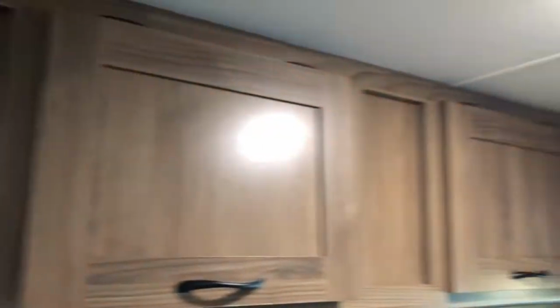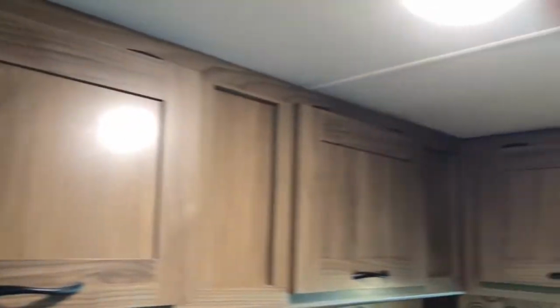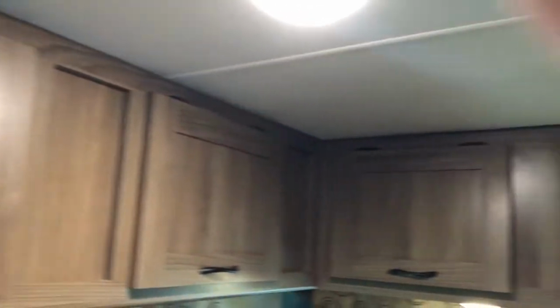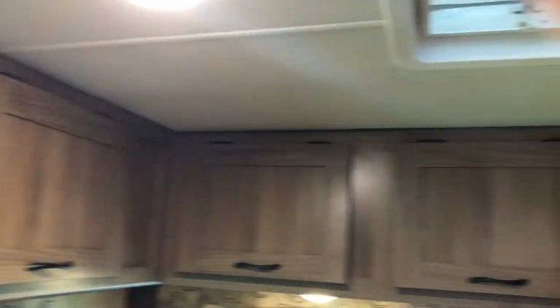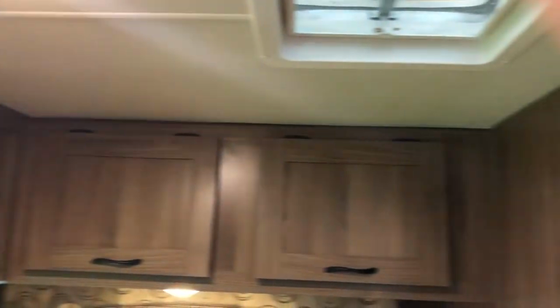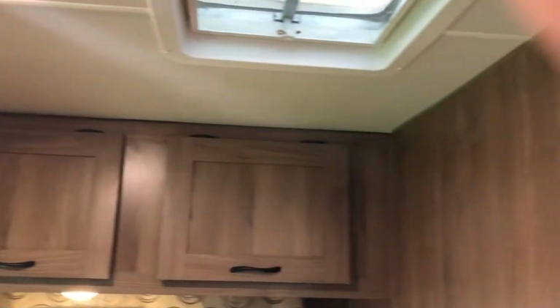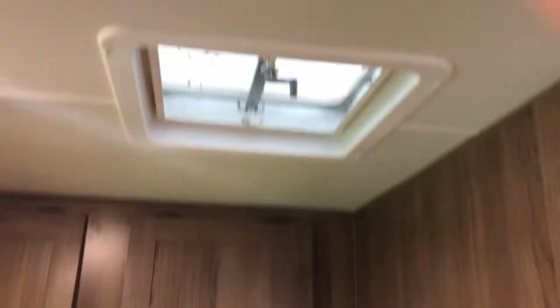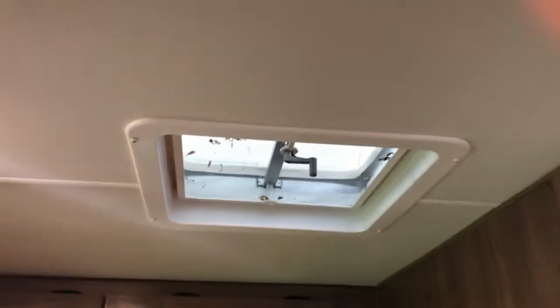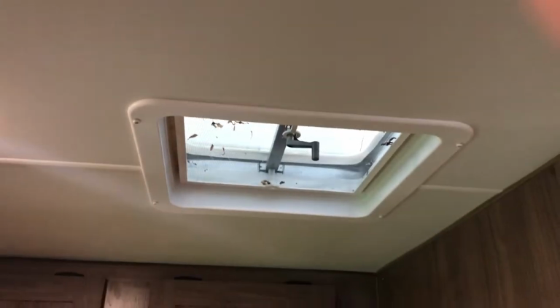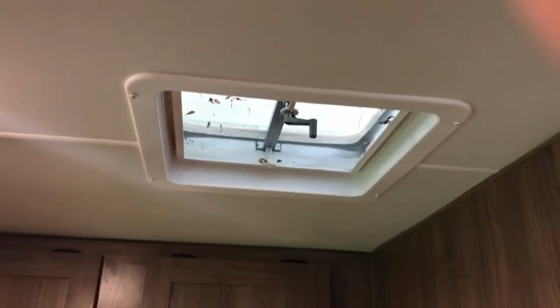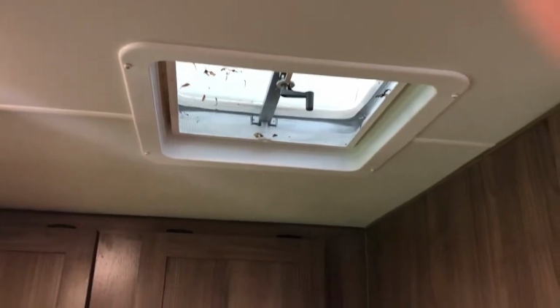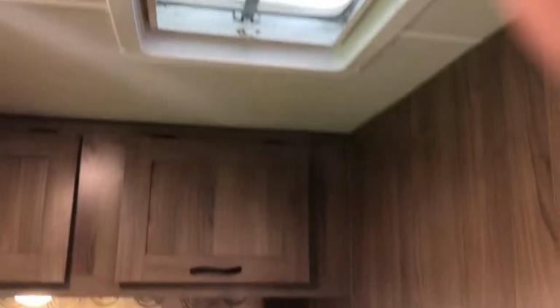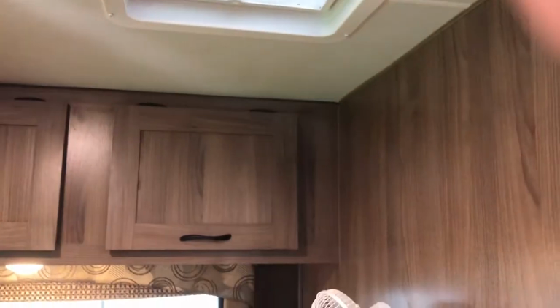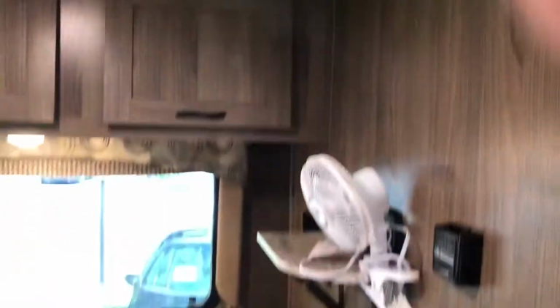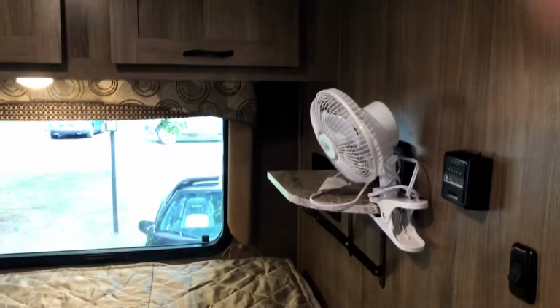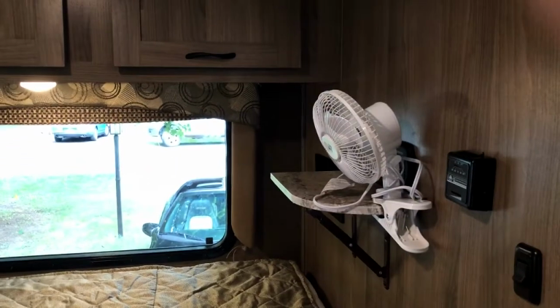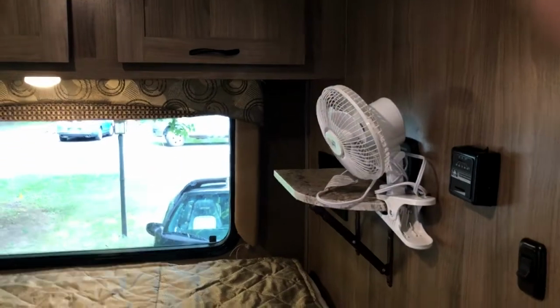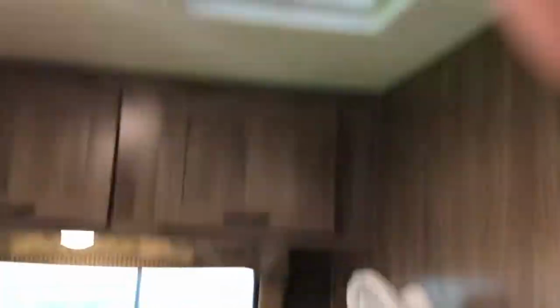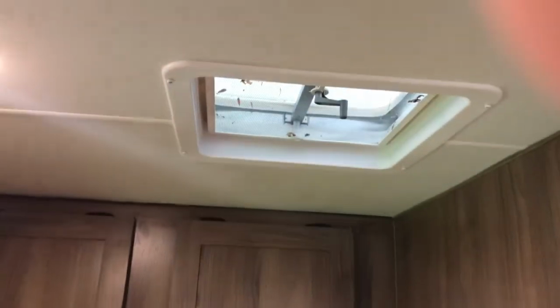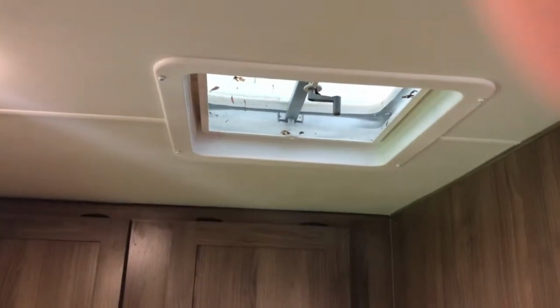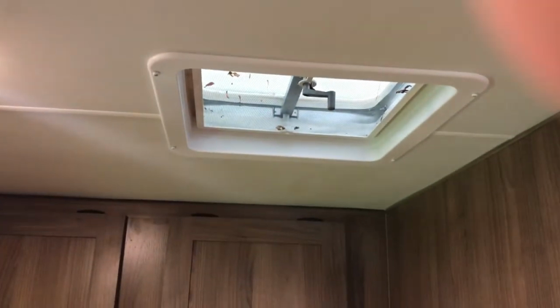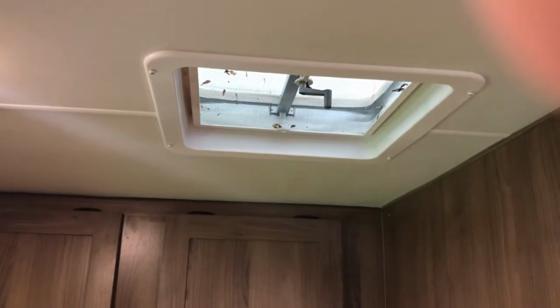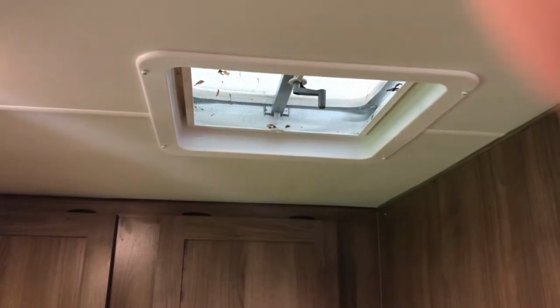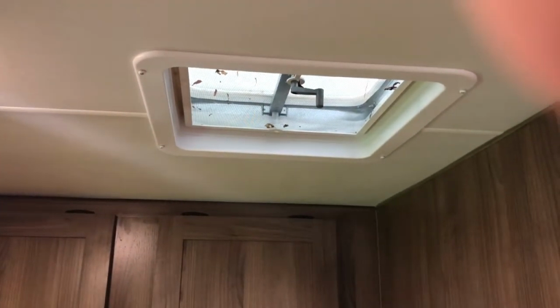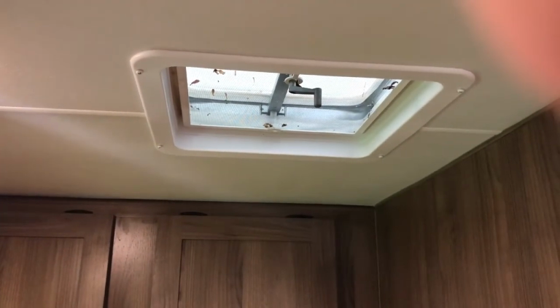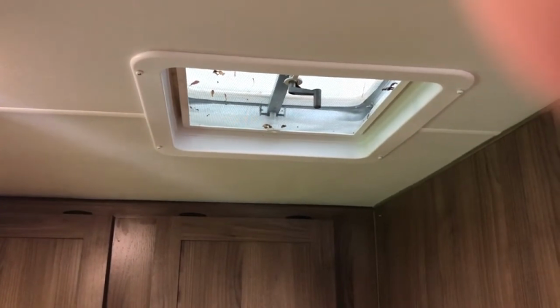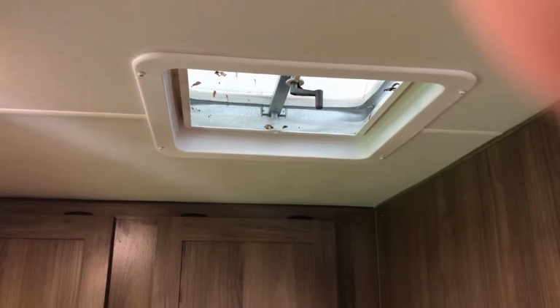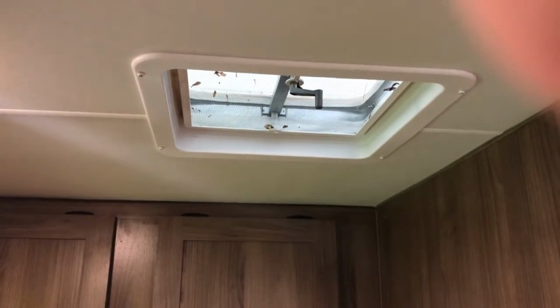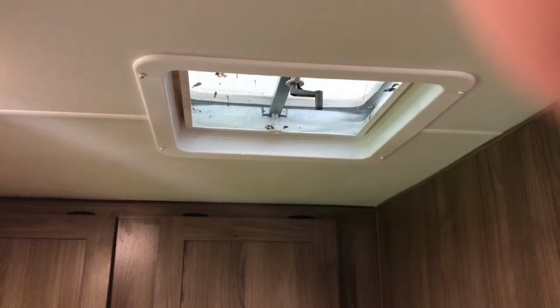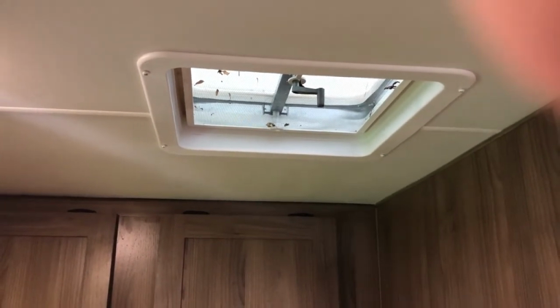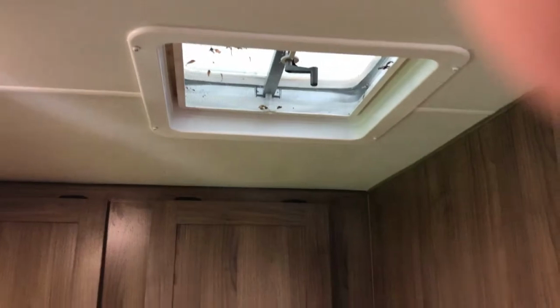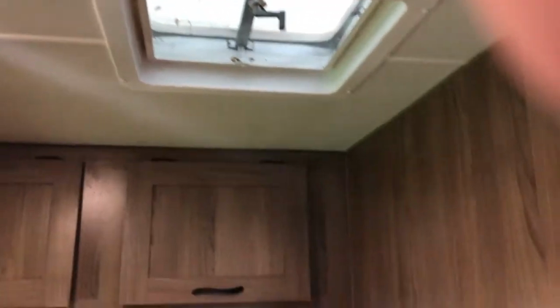Tons of storage above the bed. Roof vents throughout the rig, with covers — so as you're going down the road, you don't have to worry about your vents being torn off.